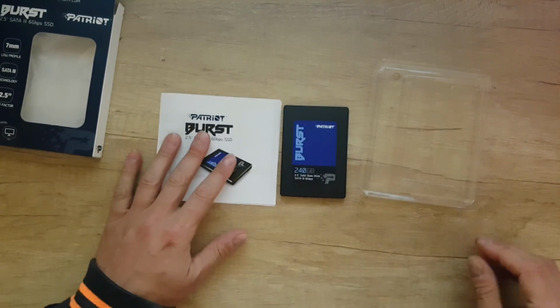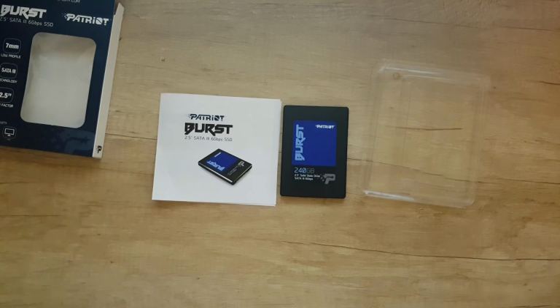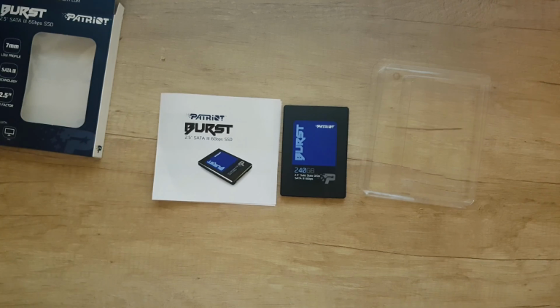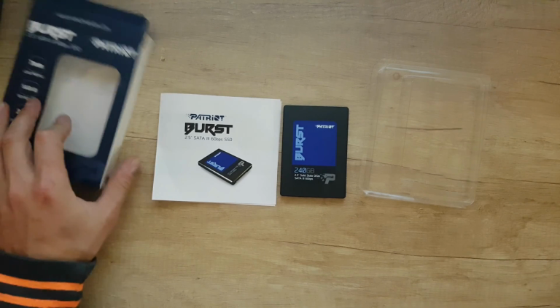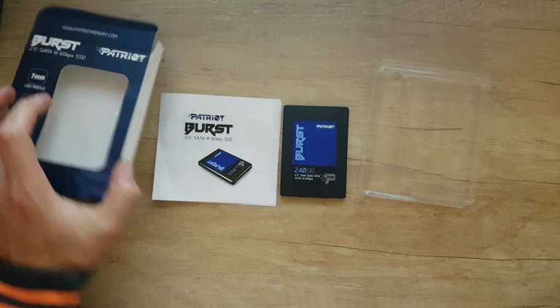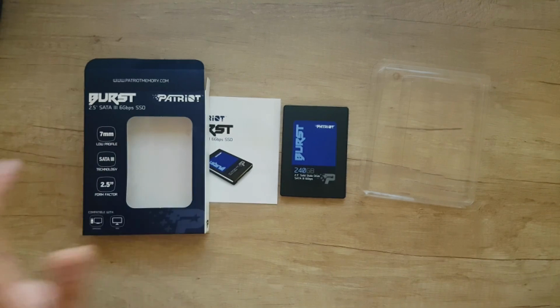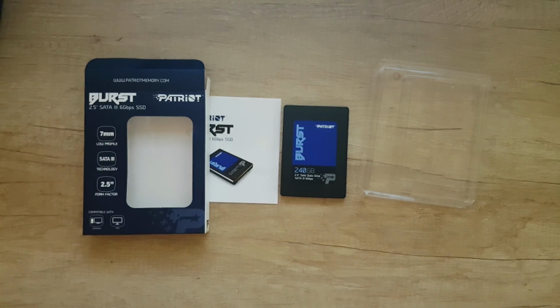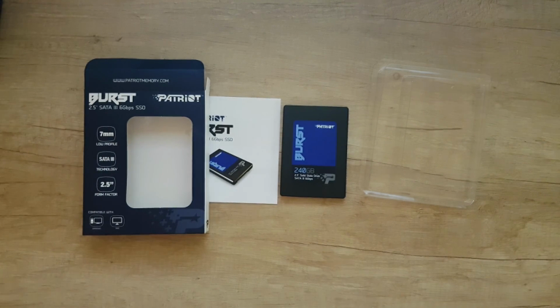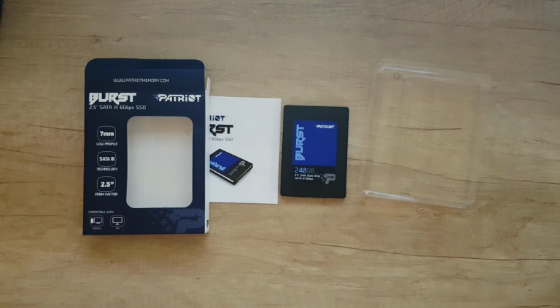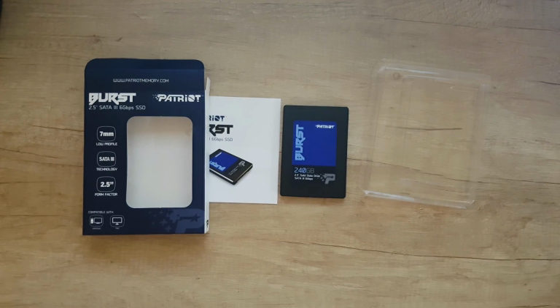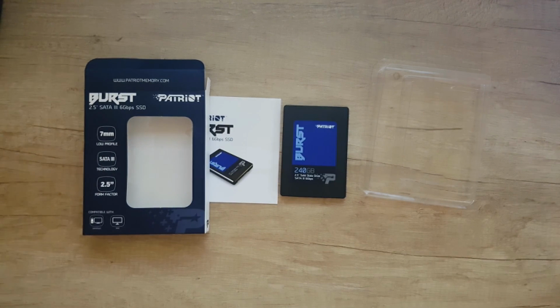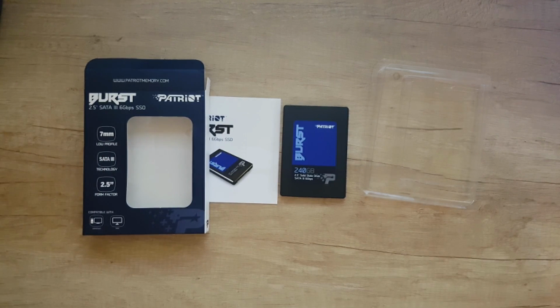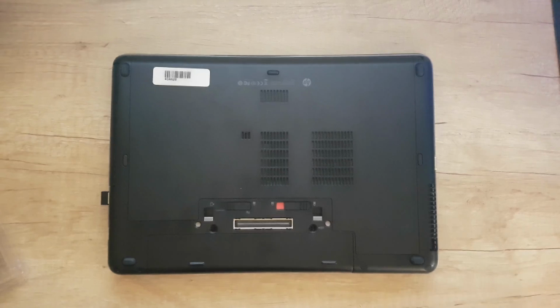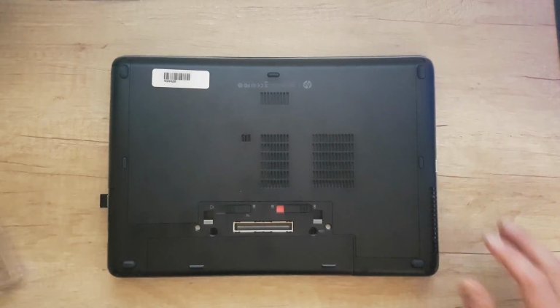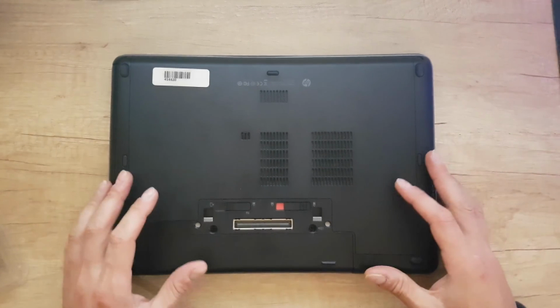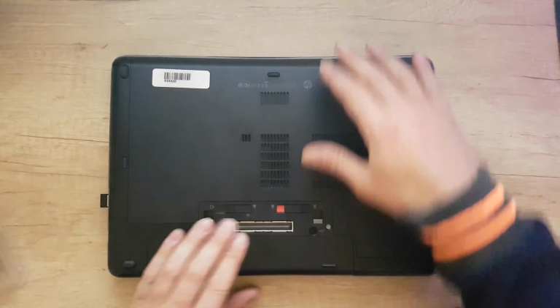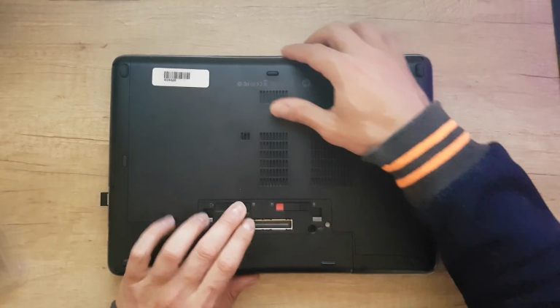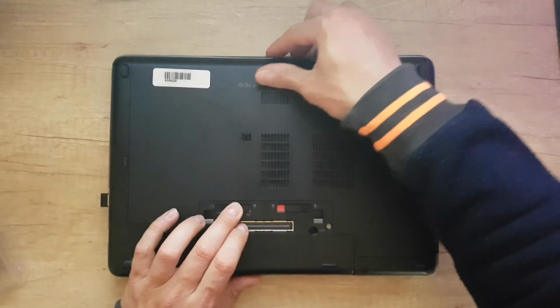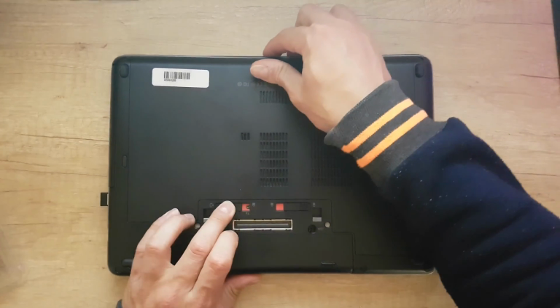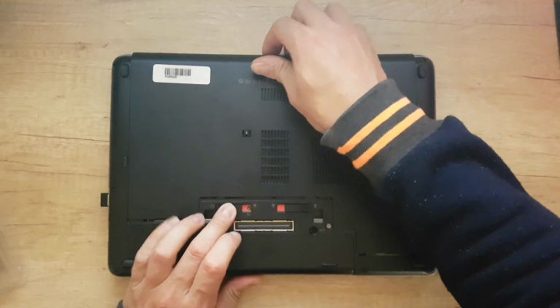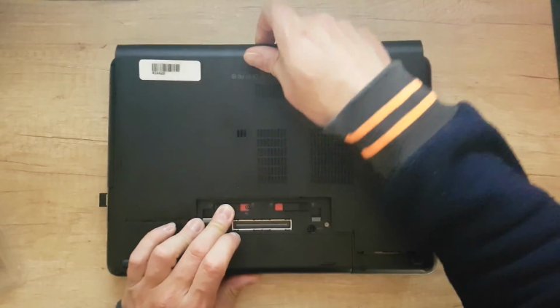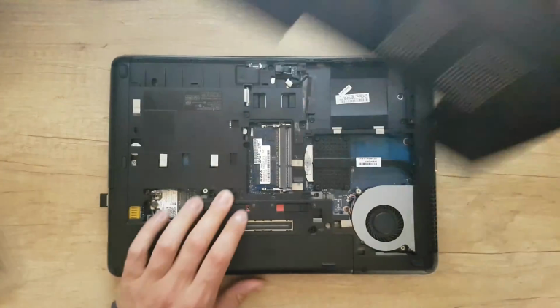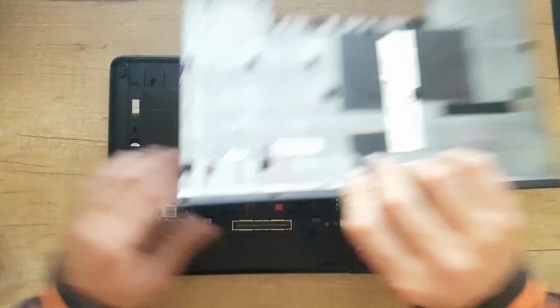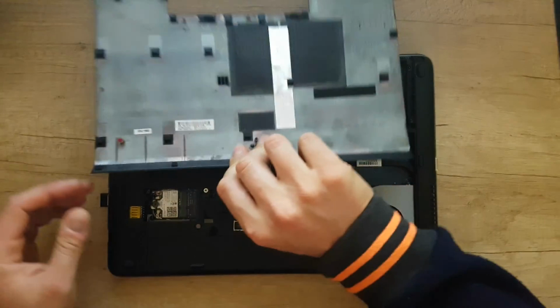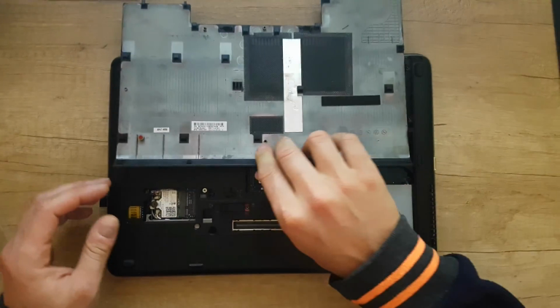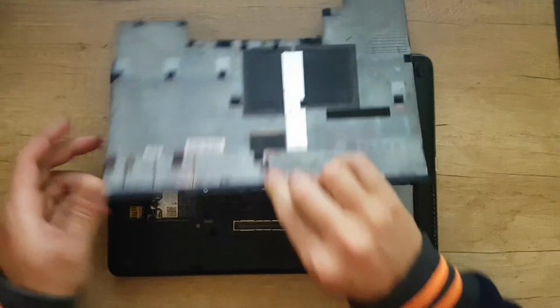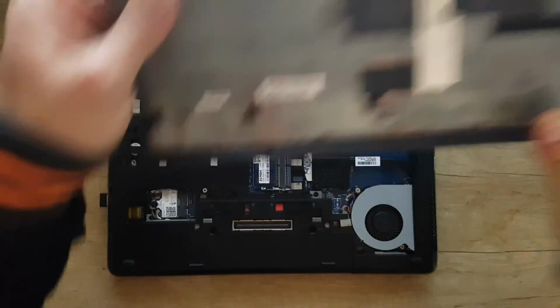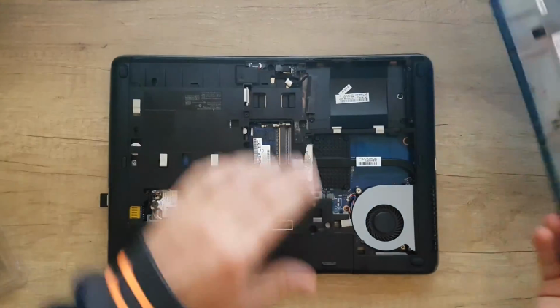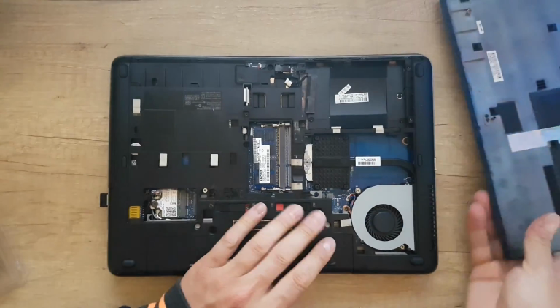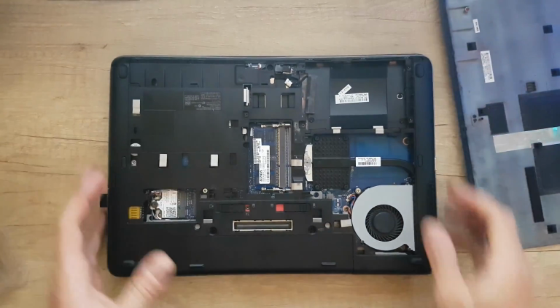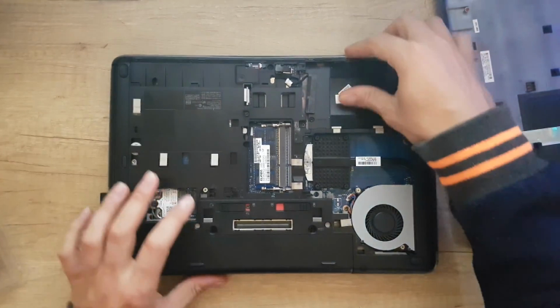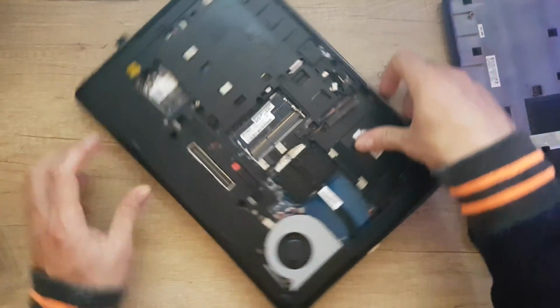The next step is to make the installation. Let's open the covers of the laptop and install our new SSD.